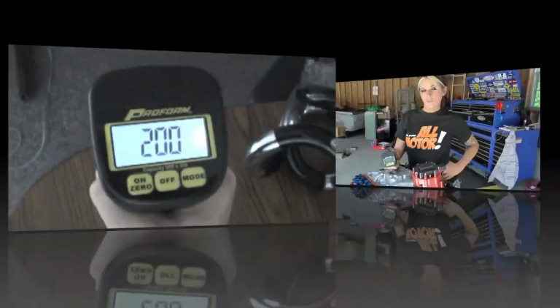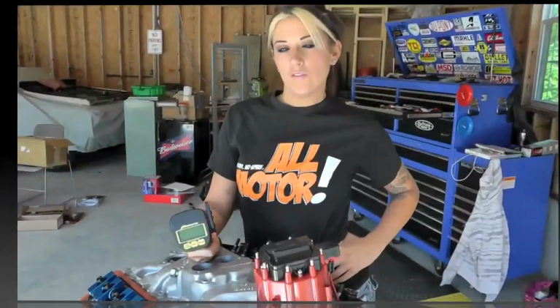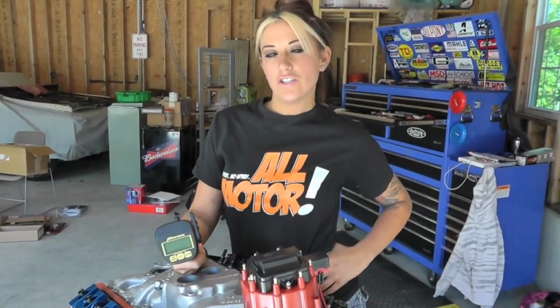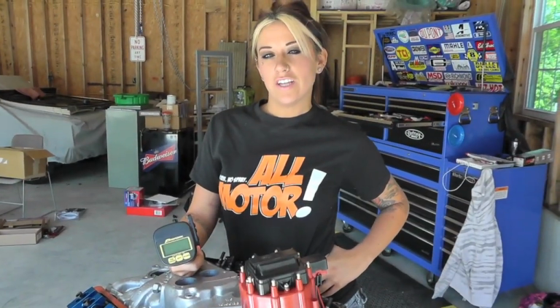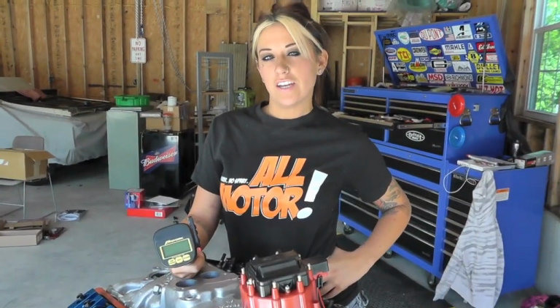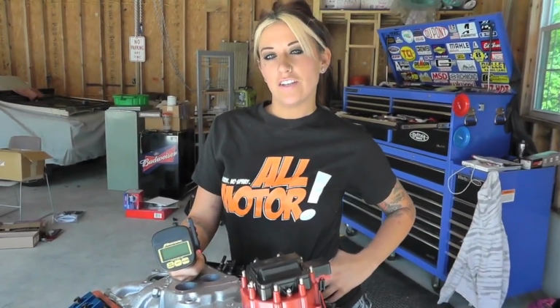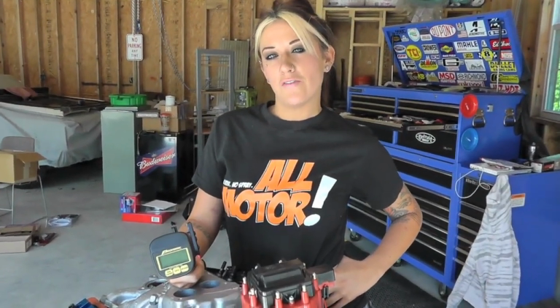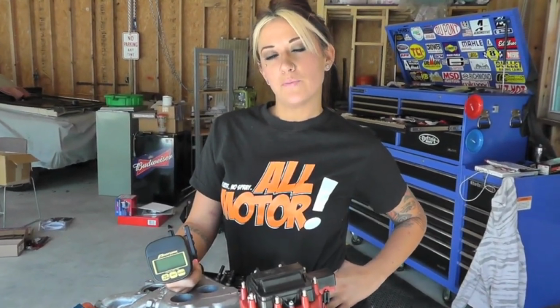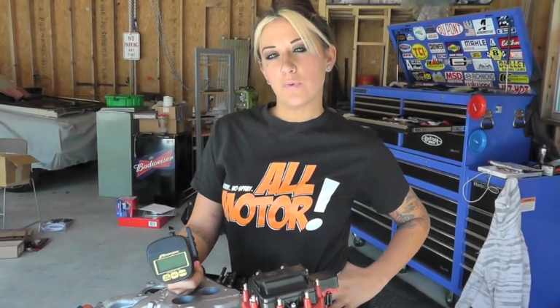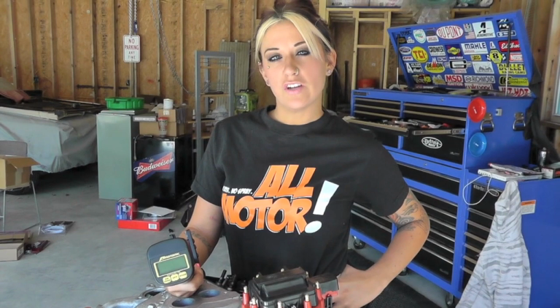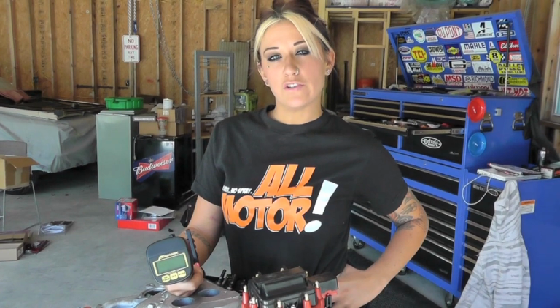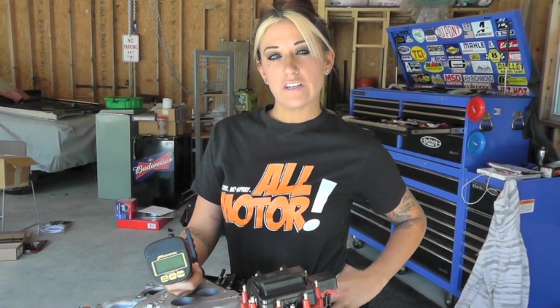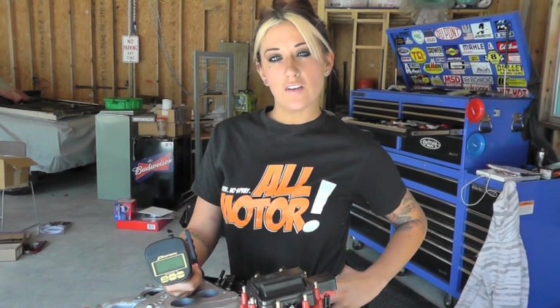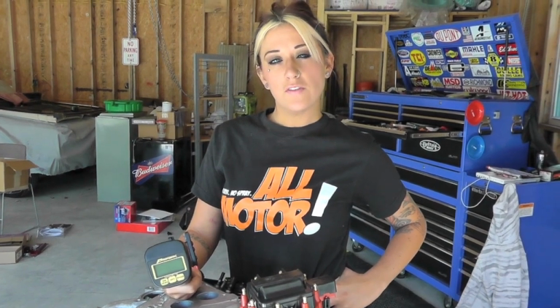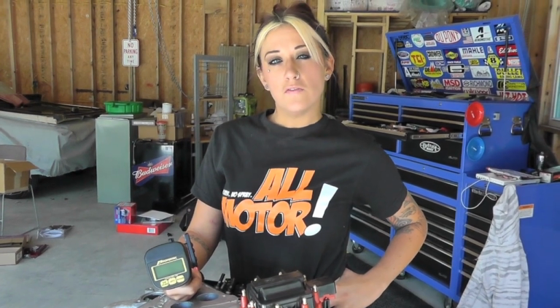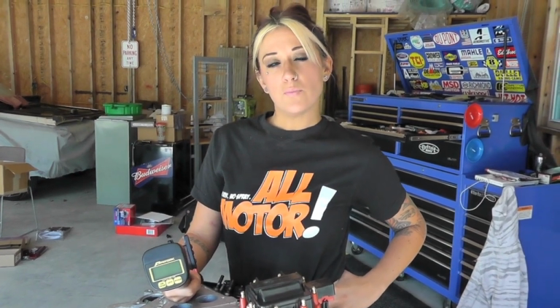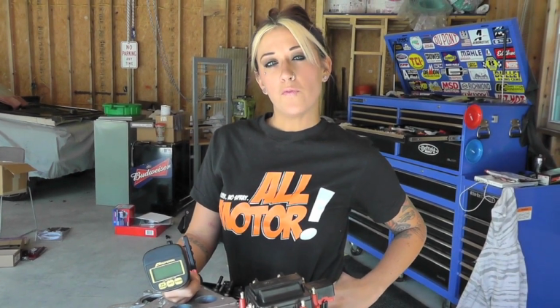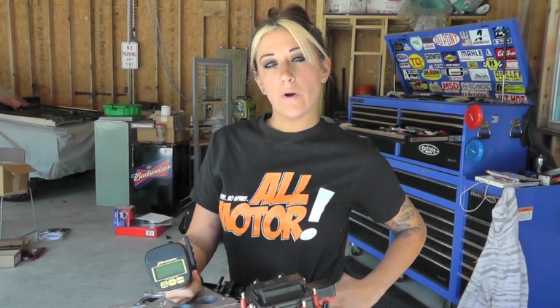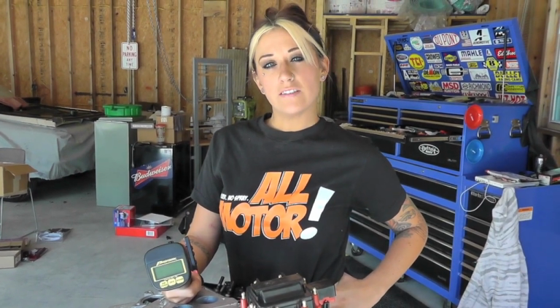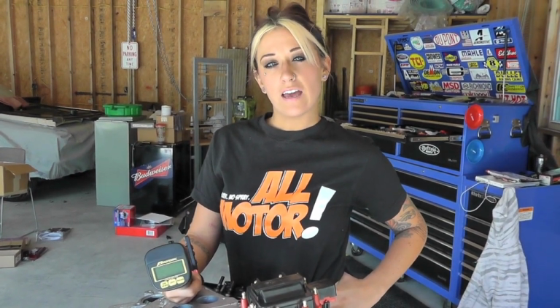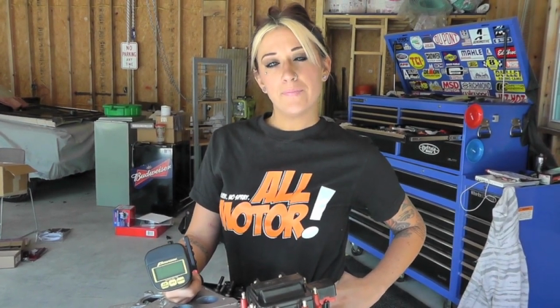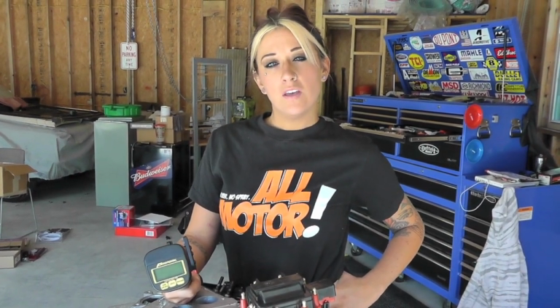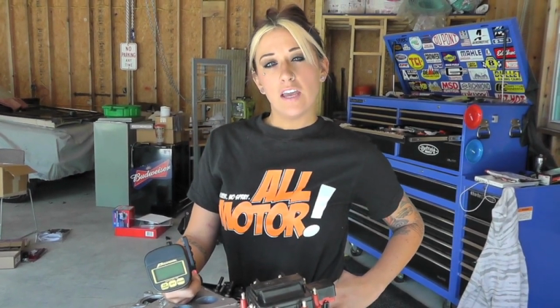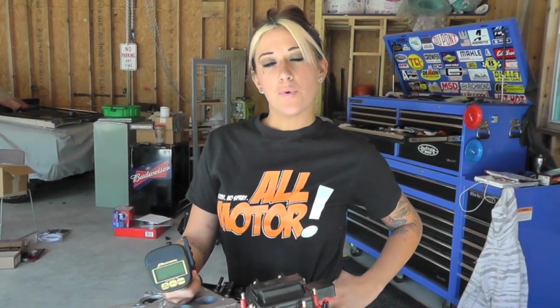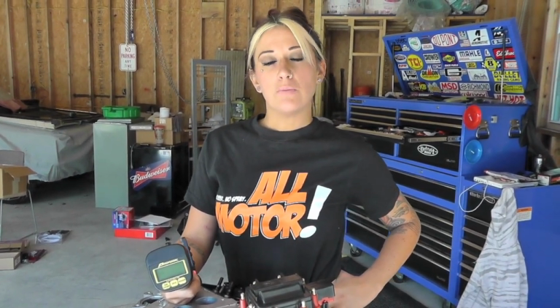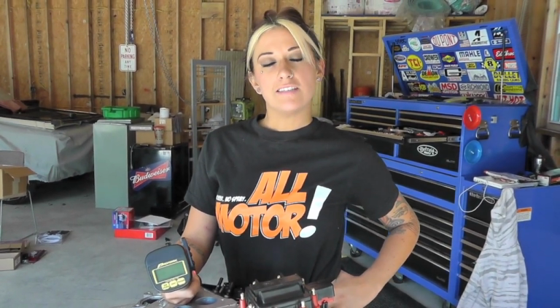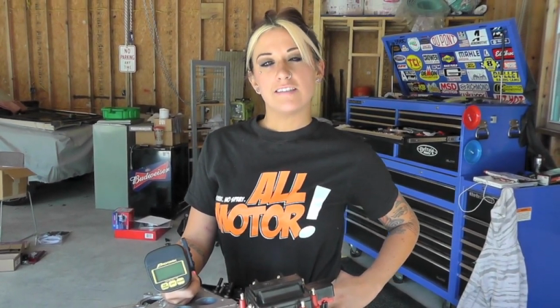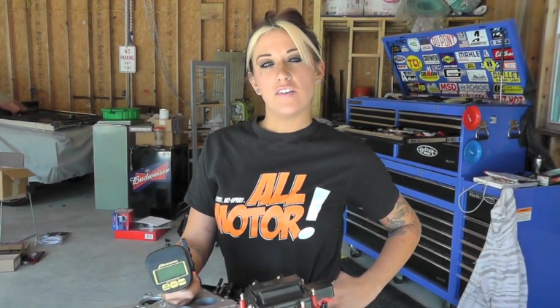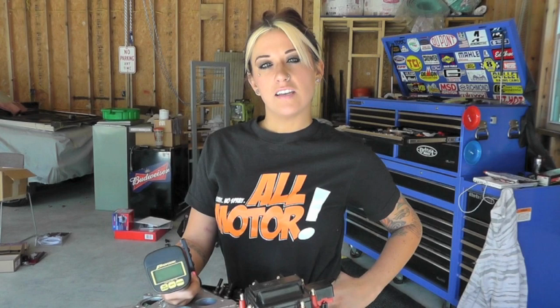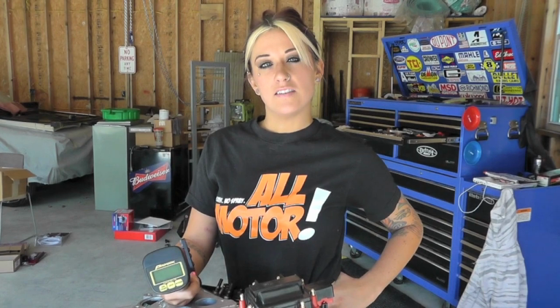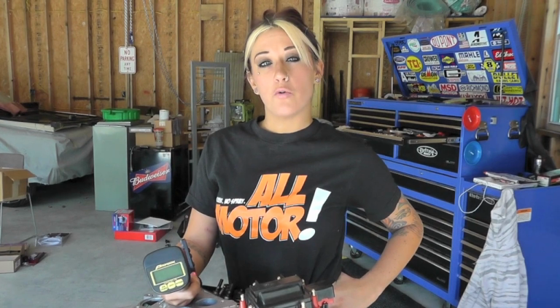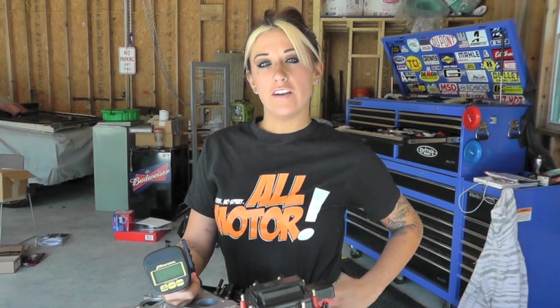If you're interested in getting a digital valve spring pressure tester for yourself, visit proformparts.com and enter part number 67601.